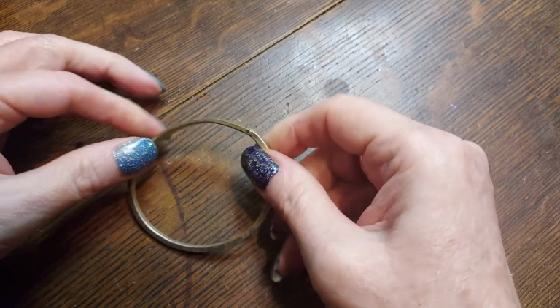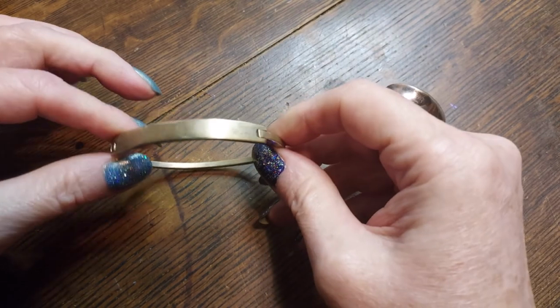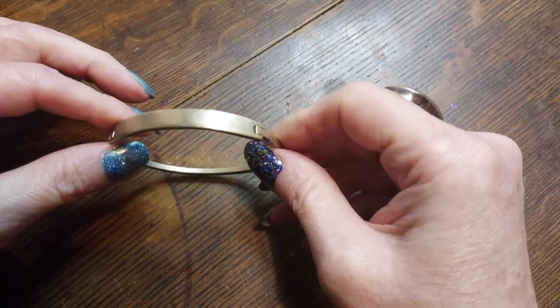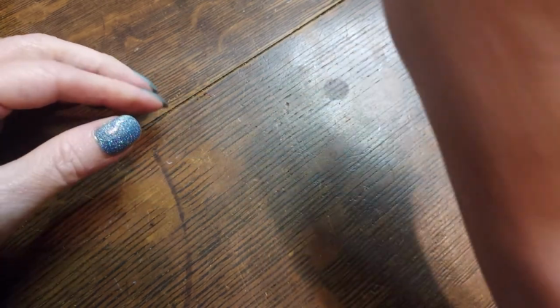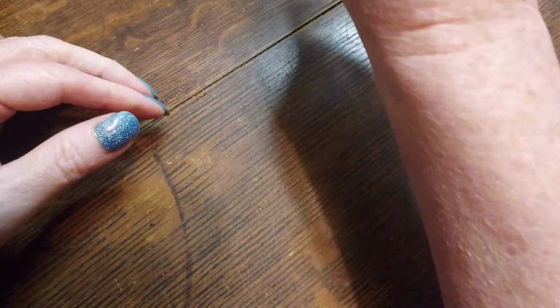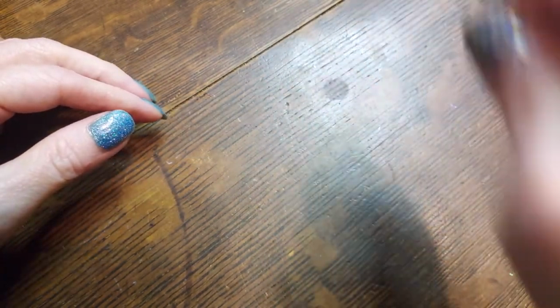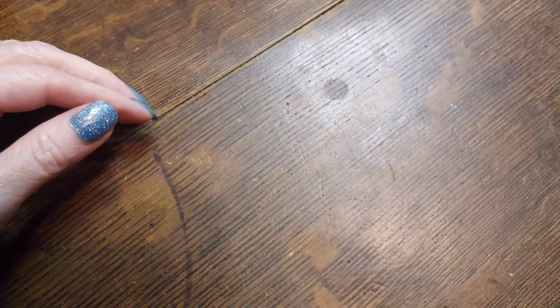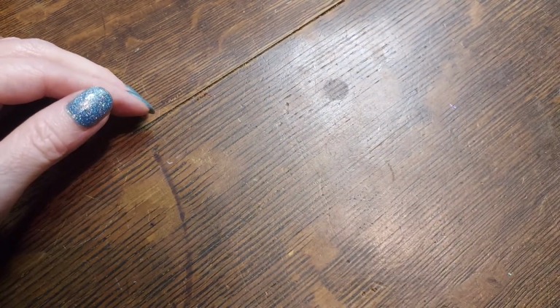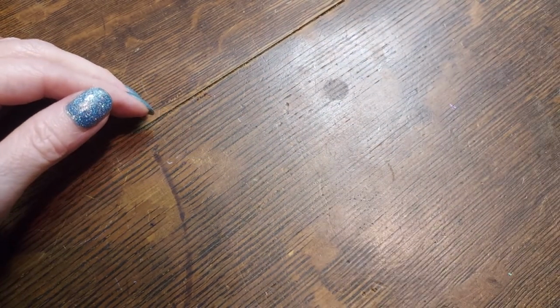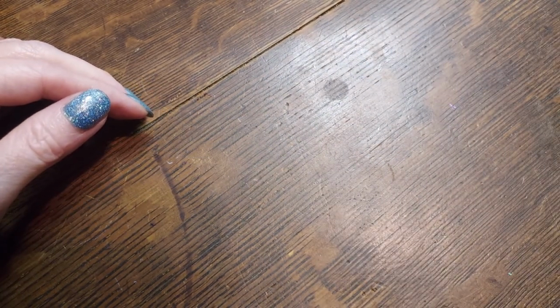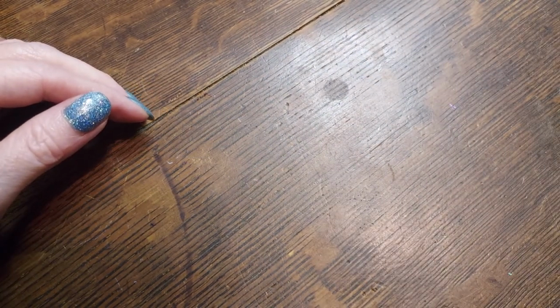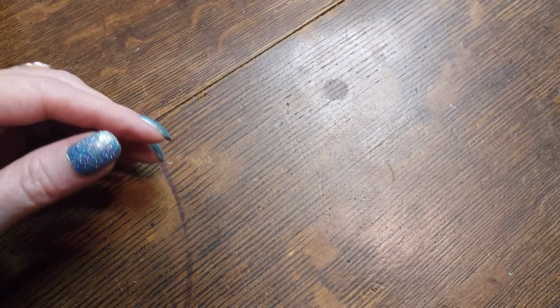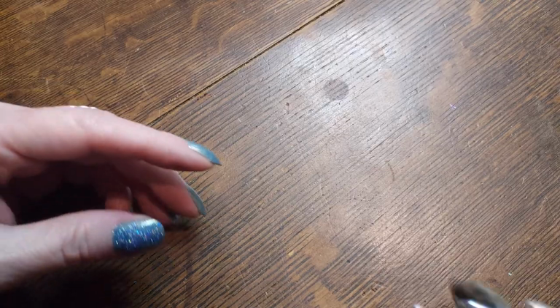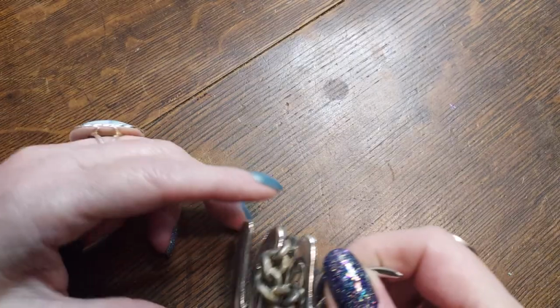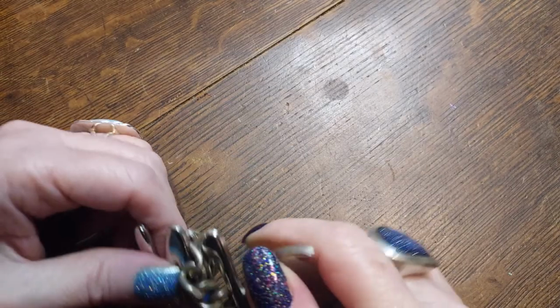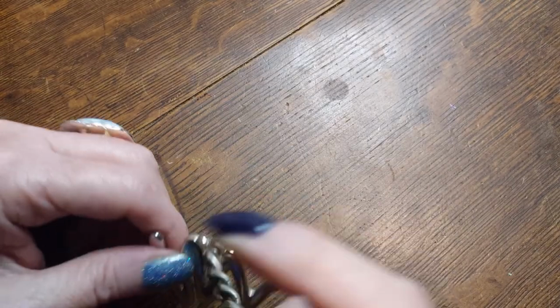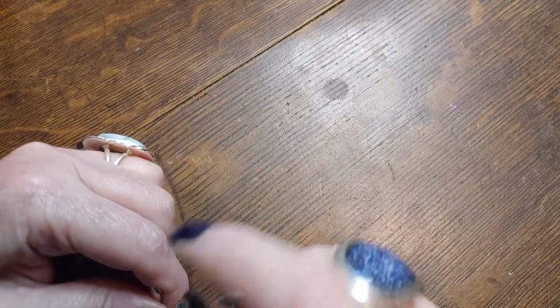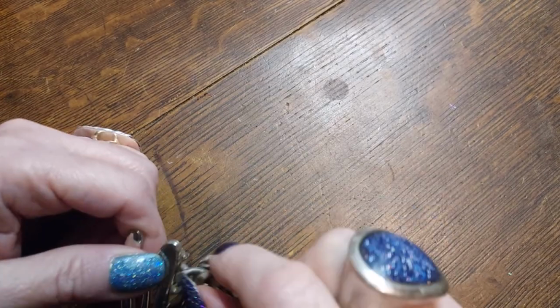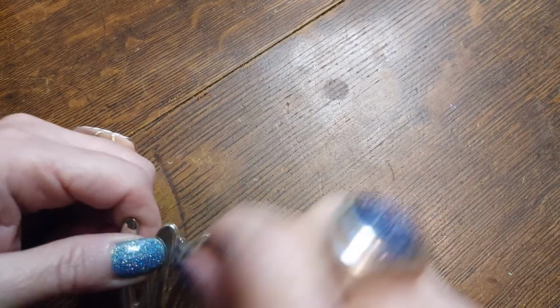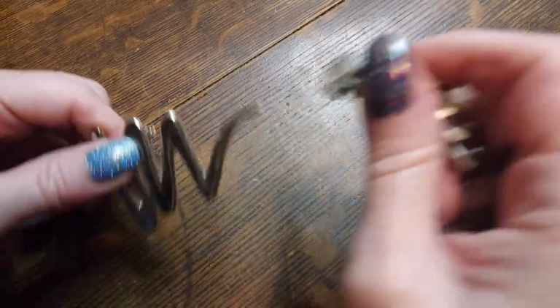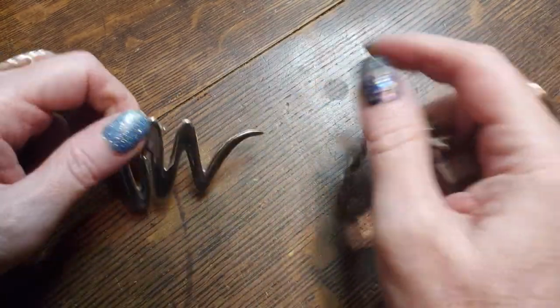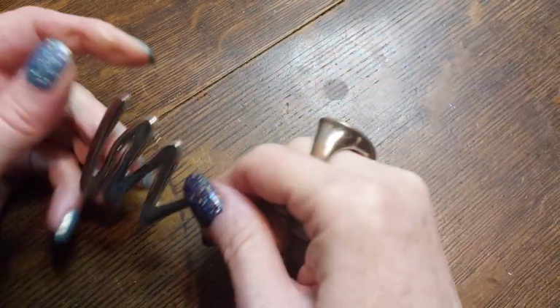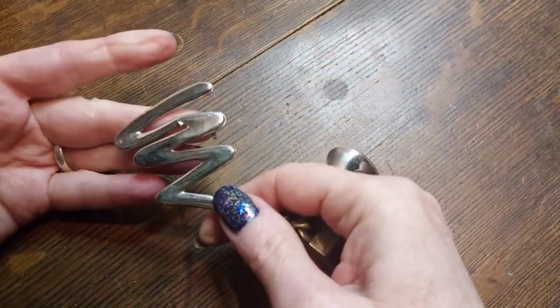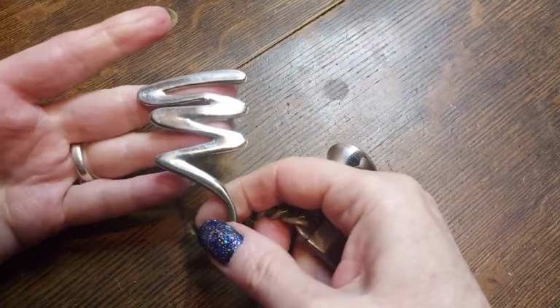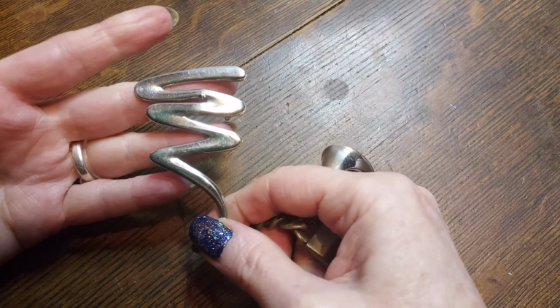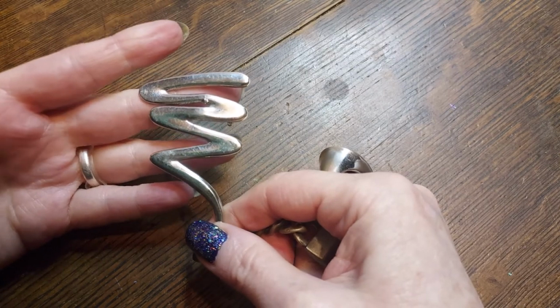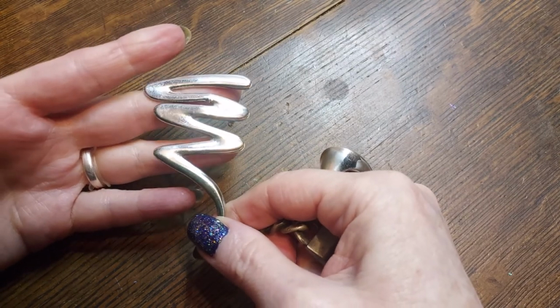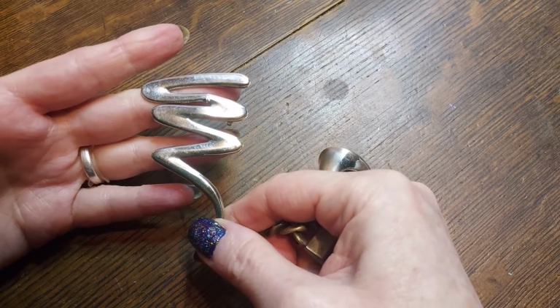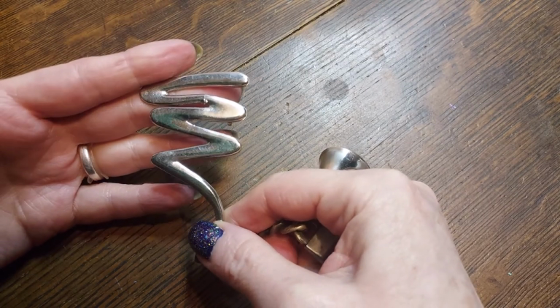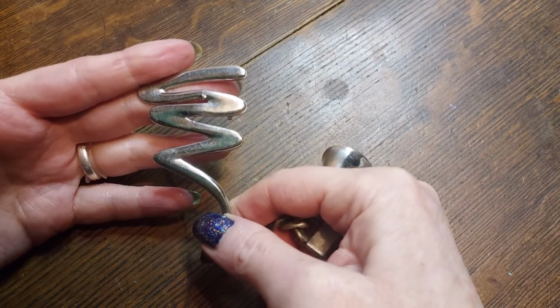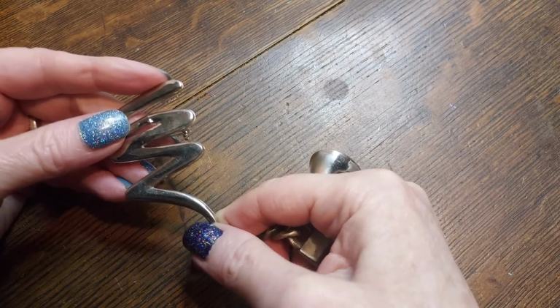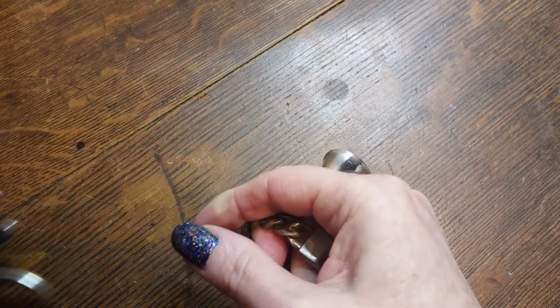That's not one you see very often. Okay, we have — whoa — a 1980s zigzaggy, scribbly scribbly brooch.